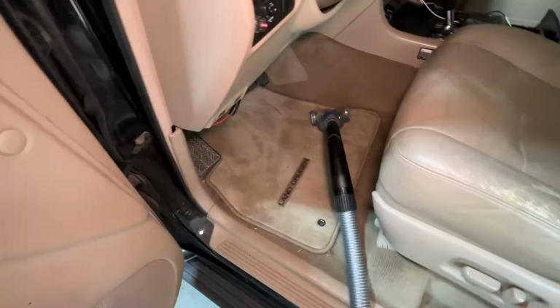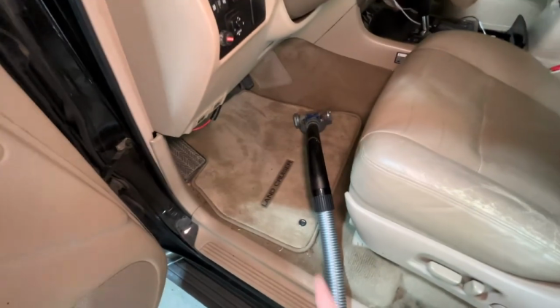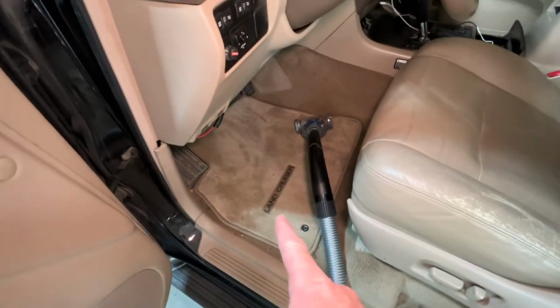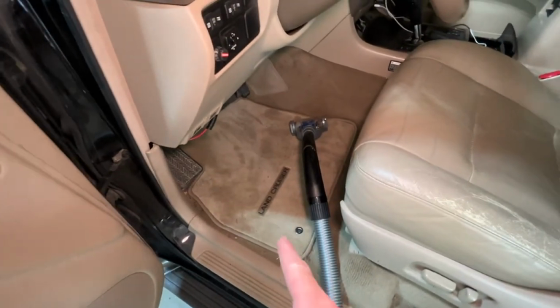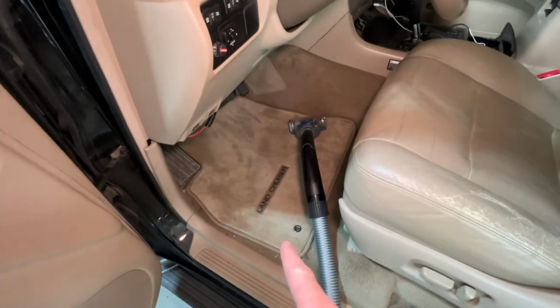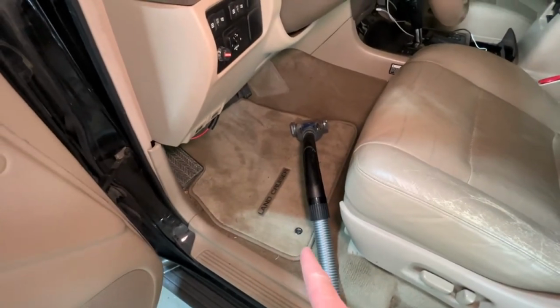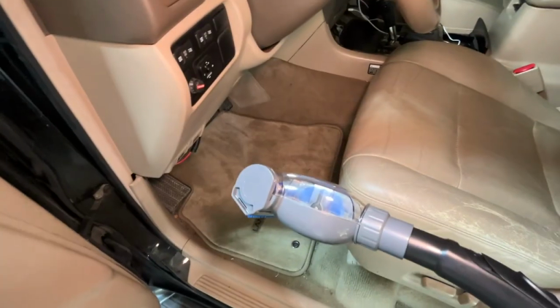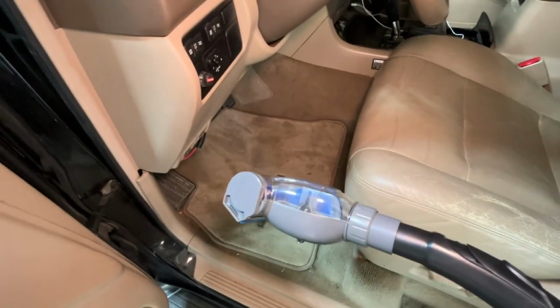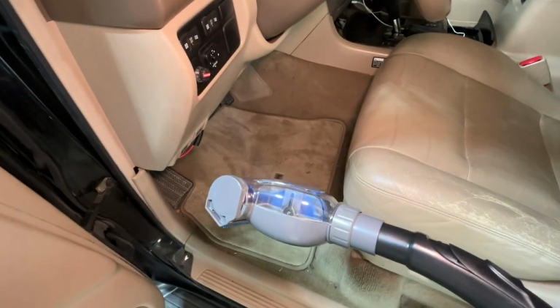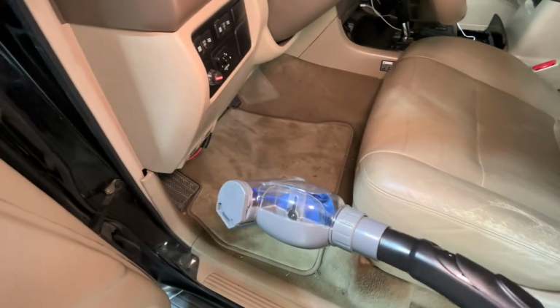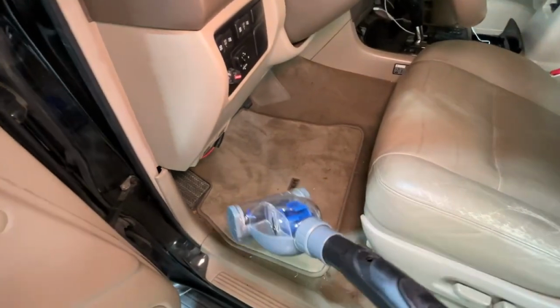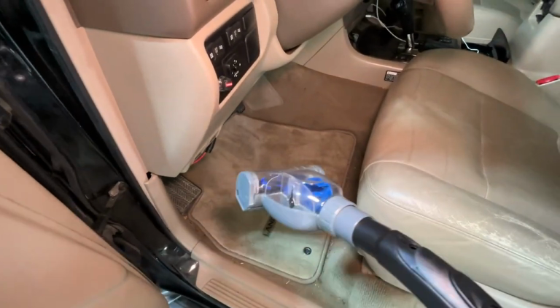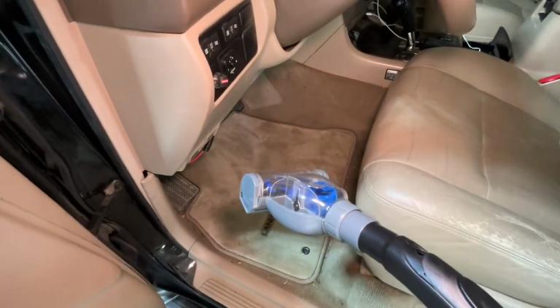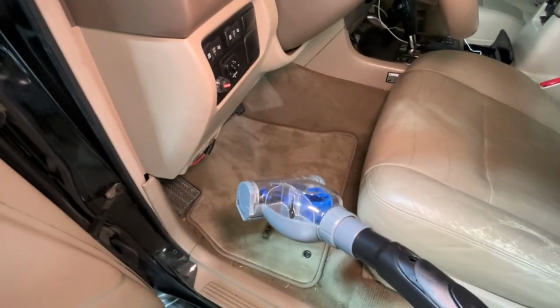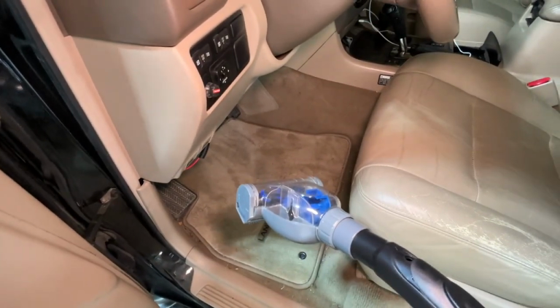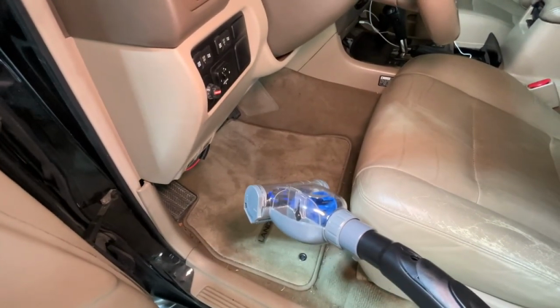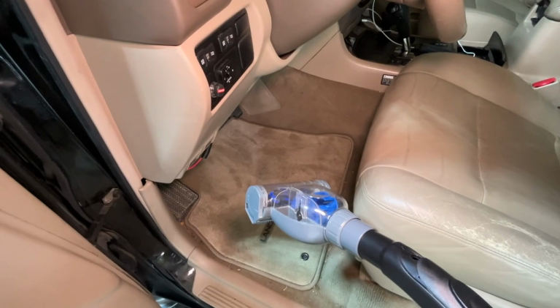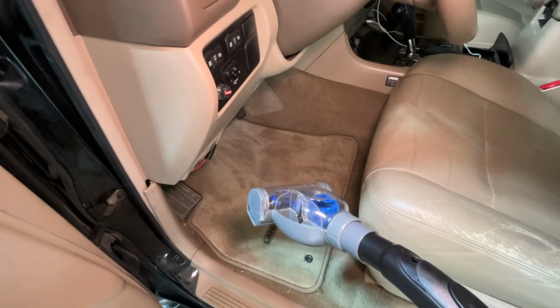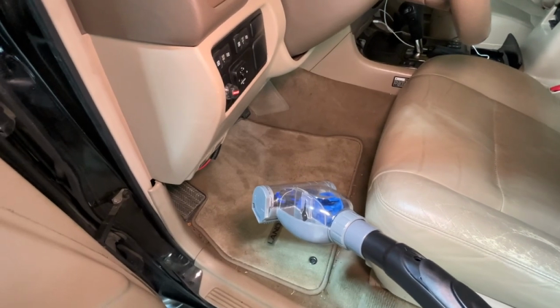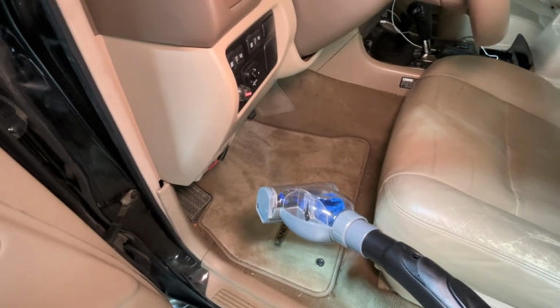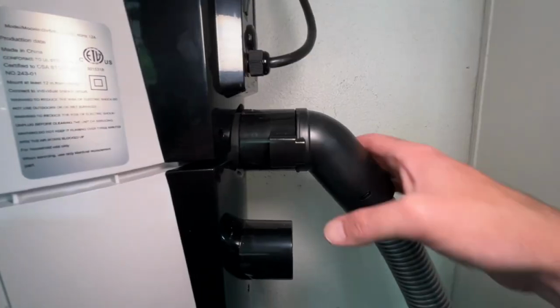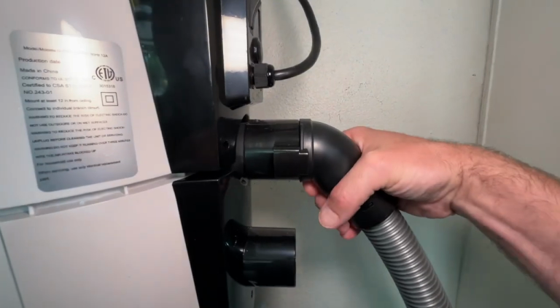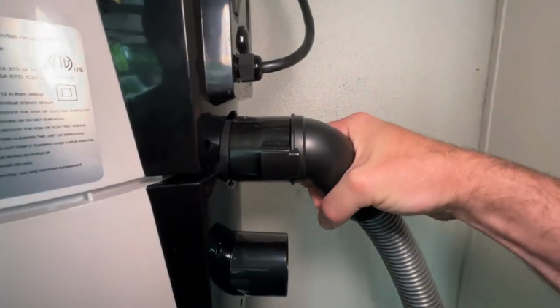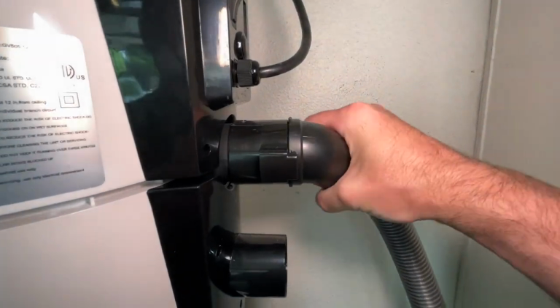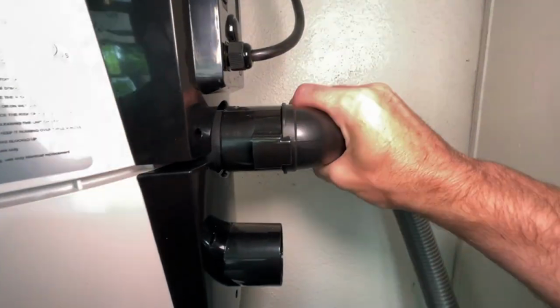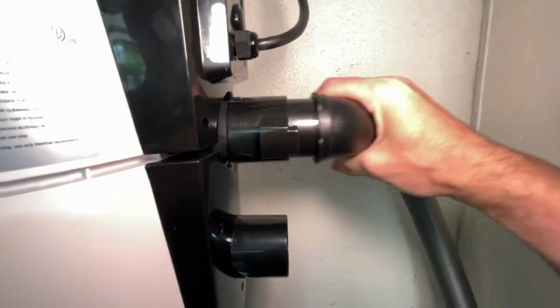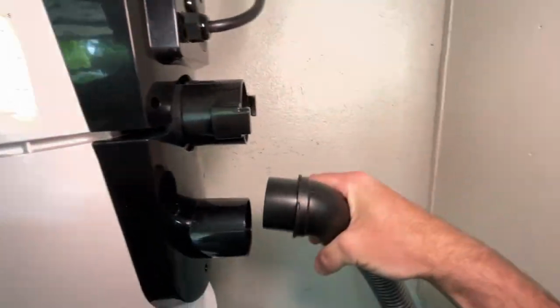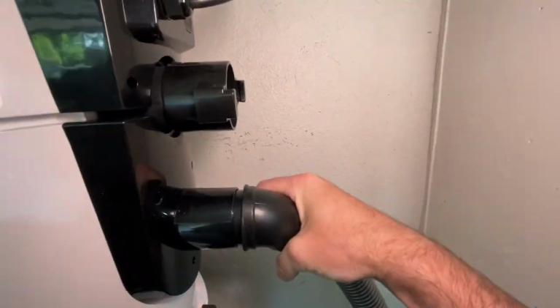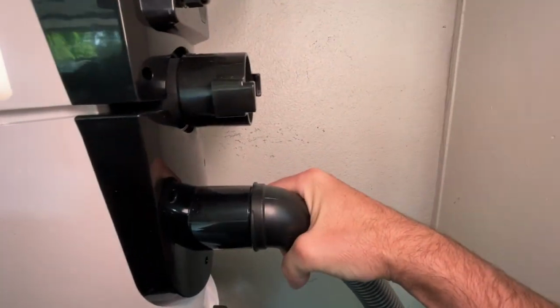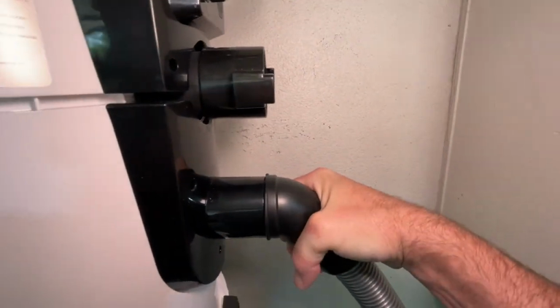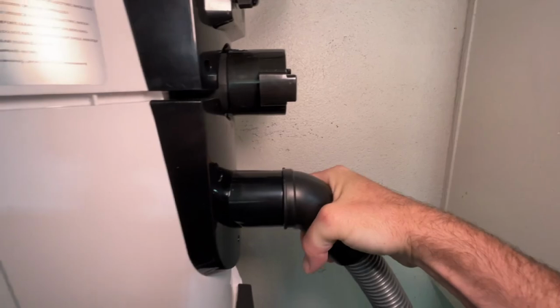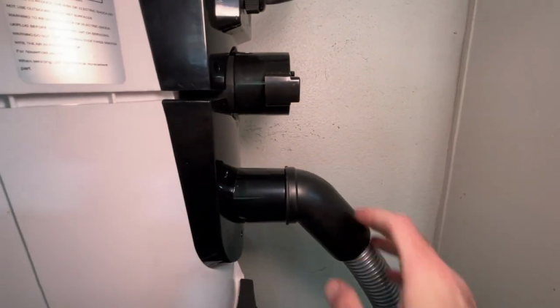Next I'm going to clean the mats and I'll be using the brush tool. I'm going to switch it from inflate to vacuum on the vacuum cleaner — switching from blow to suck.